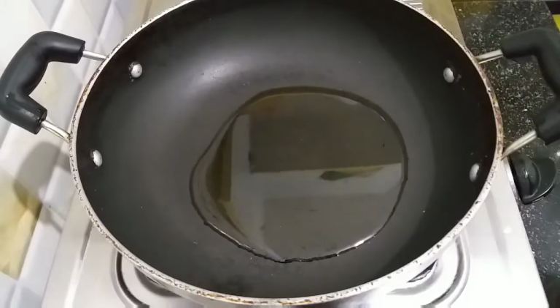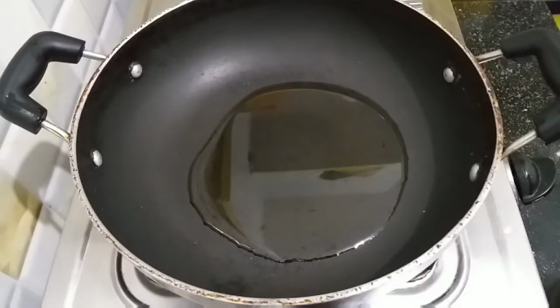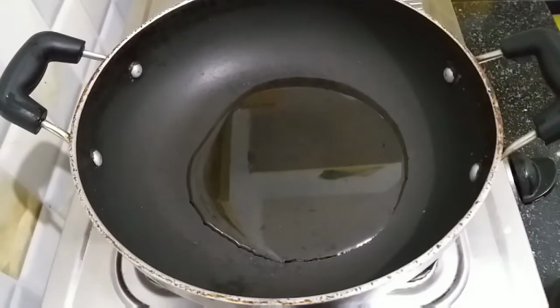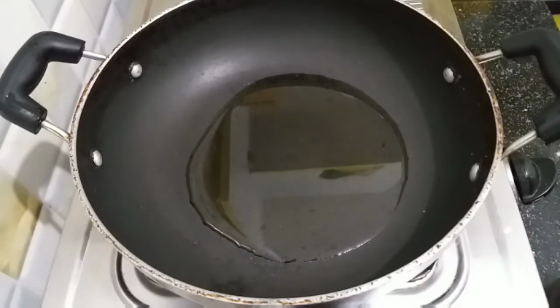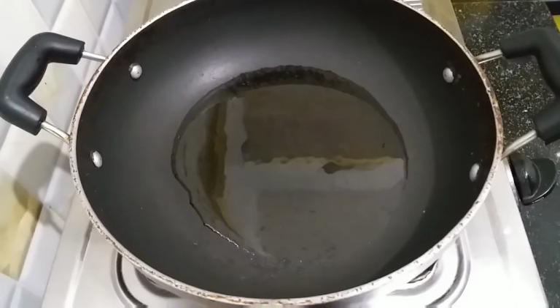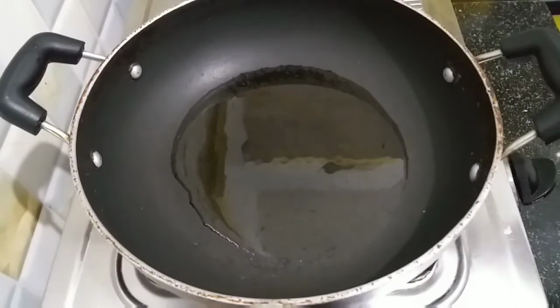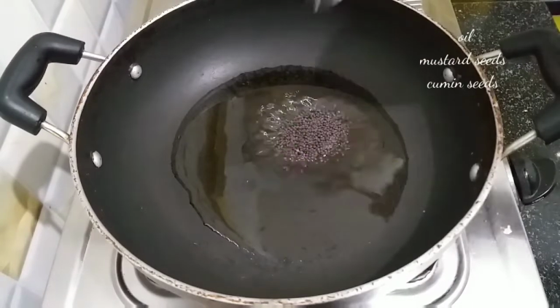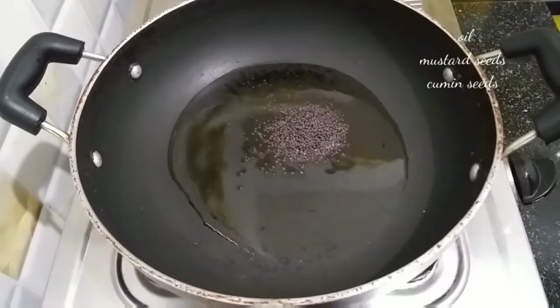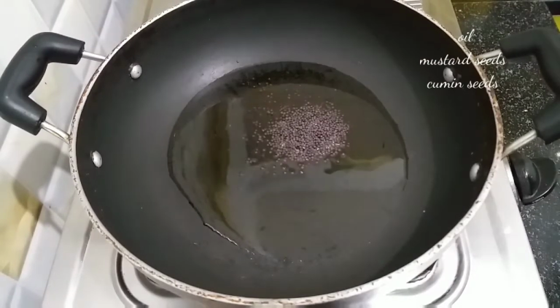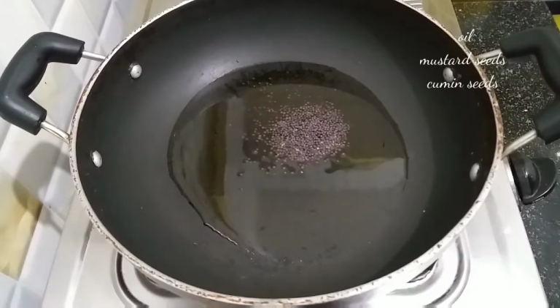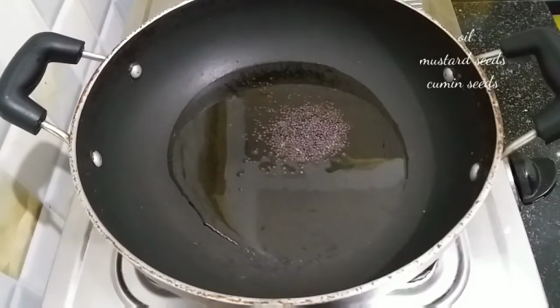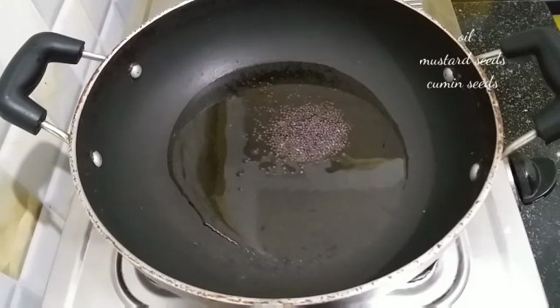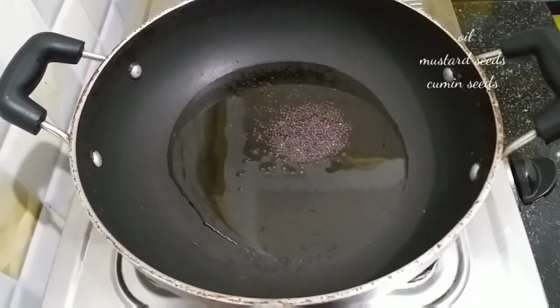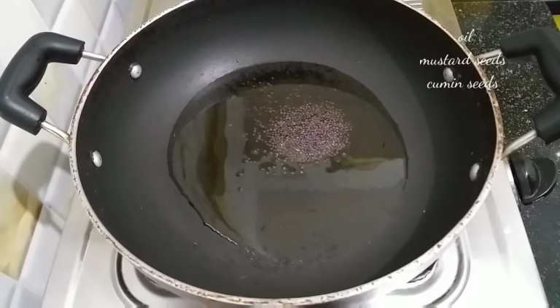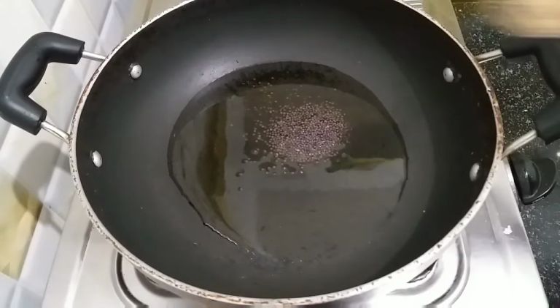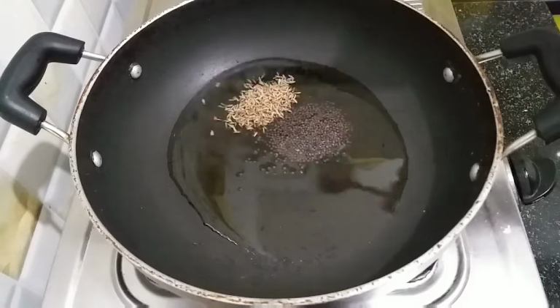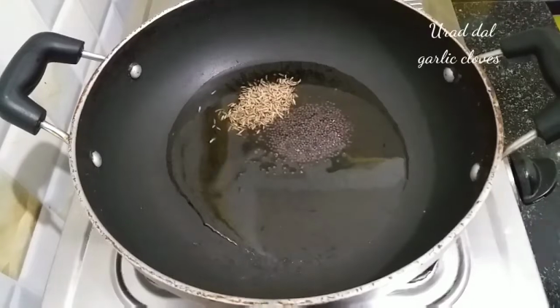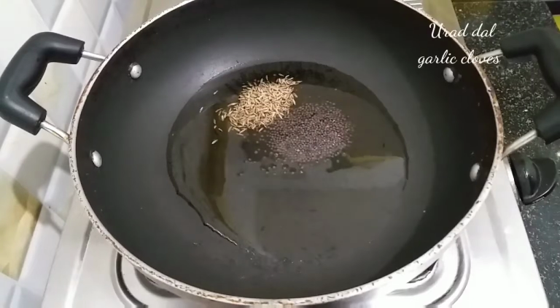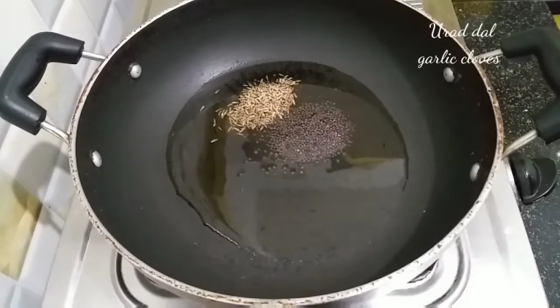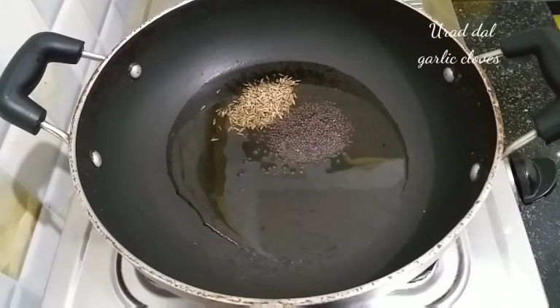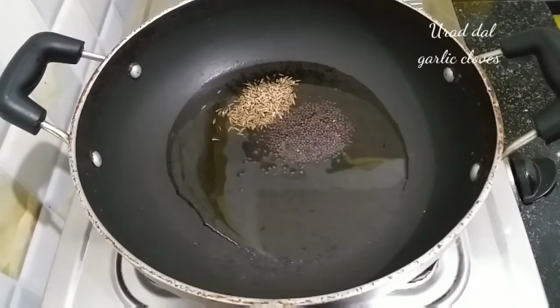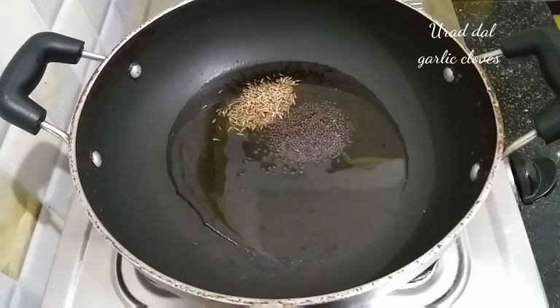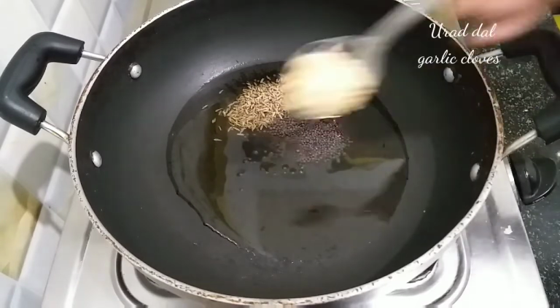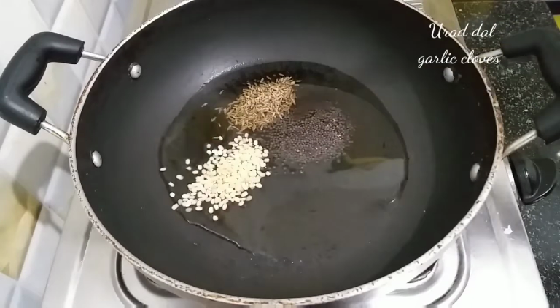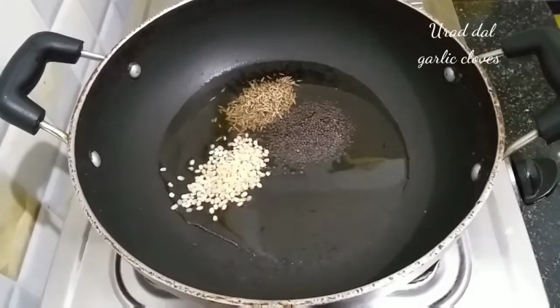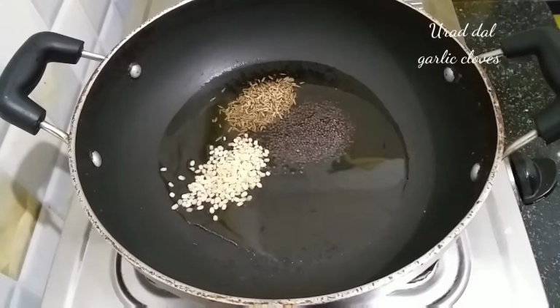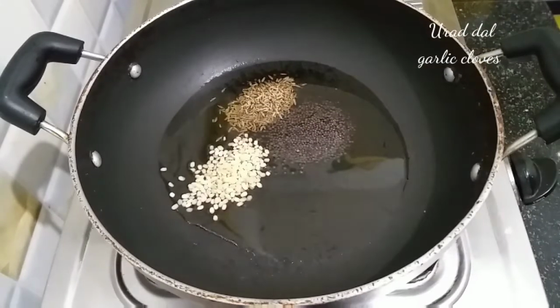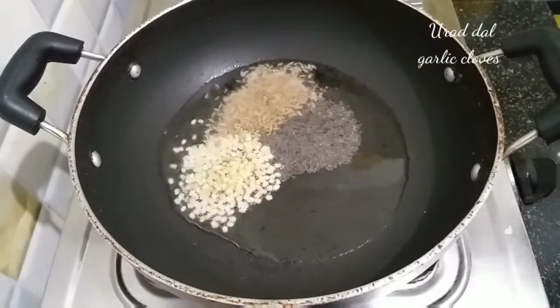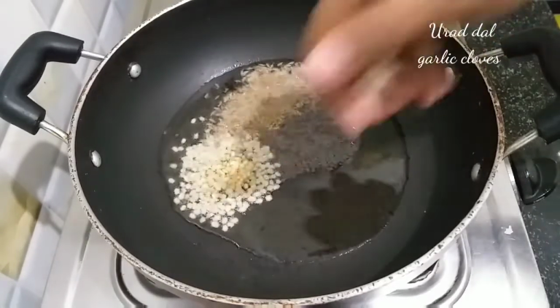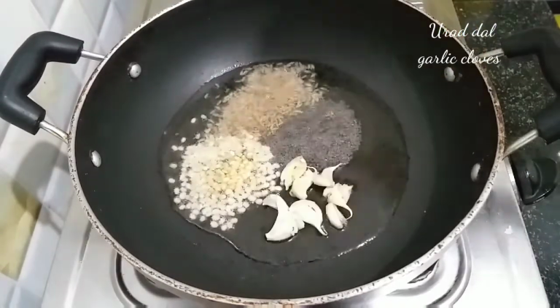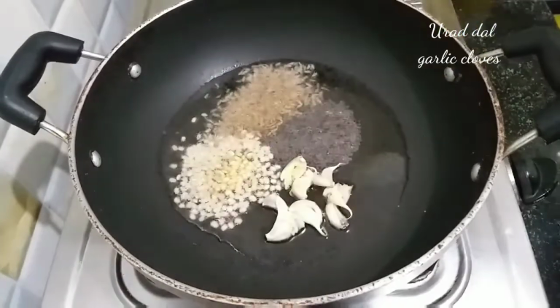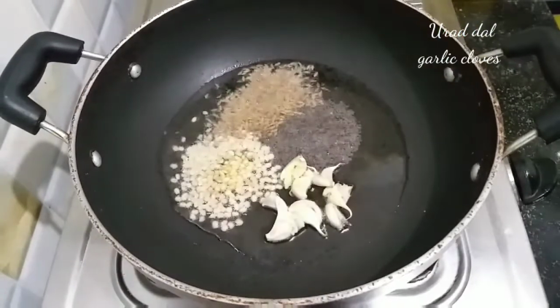Then heat 2 tablespoons of oil. Take it down. Add 2 tablespoons of oil and heat the oil. We will cook with about 6 tablespoons of oil.